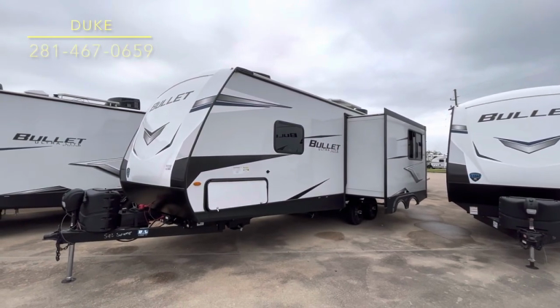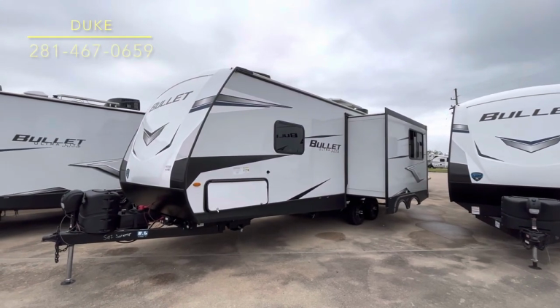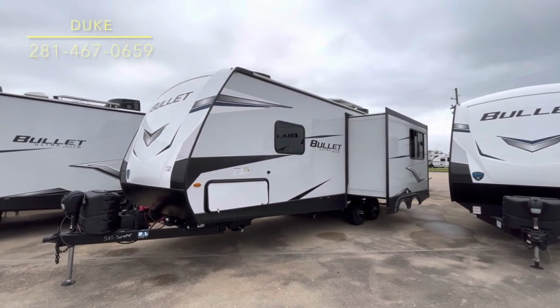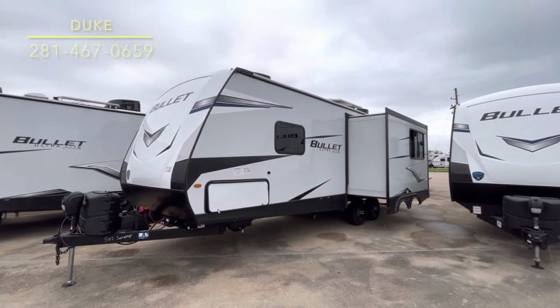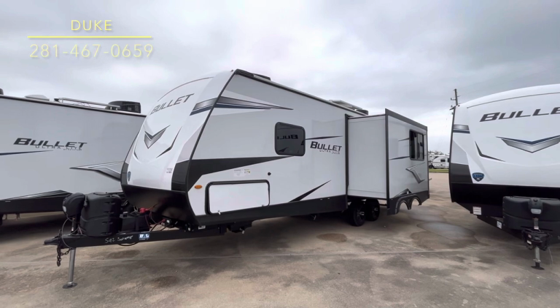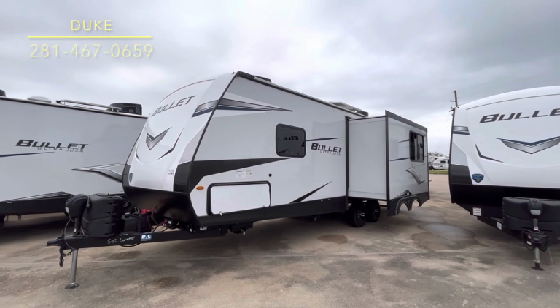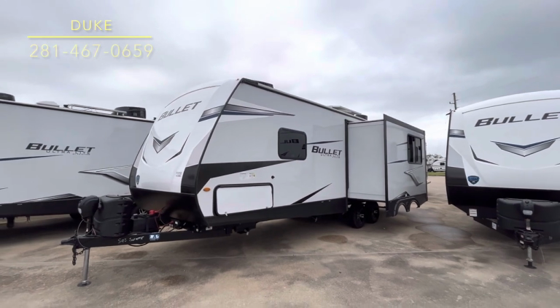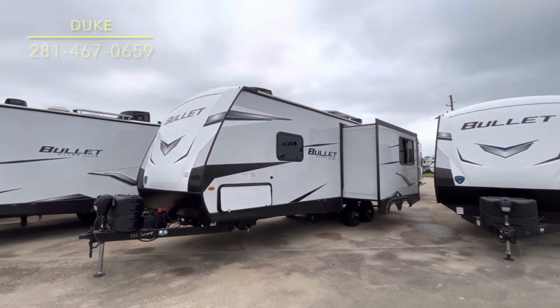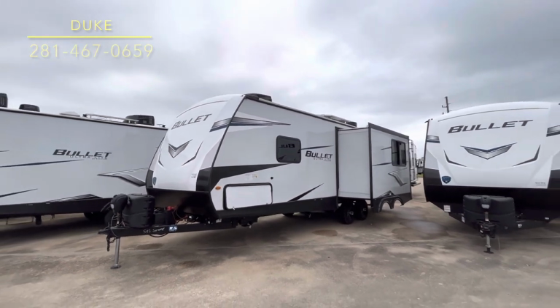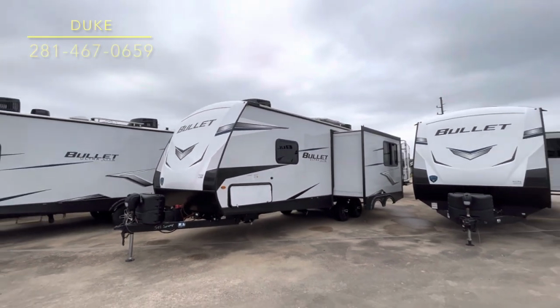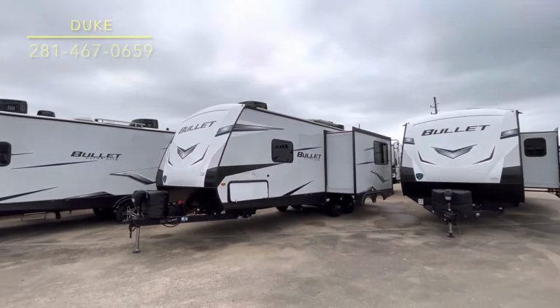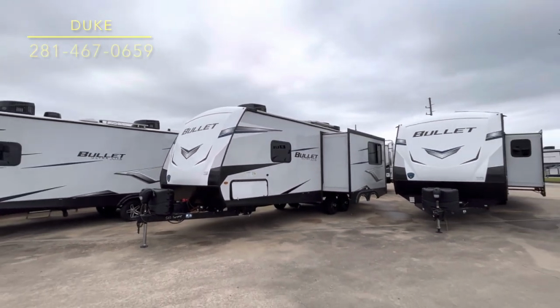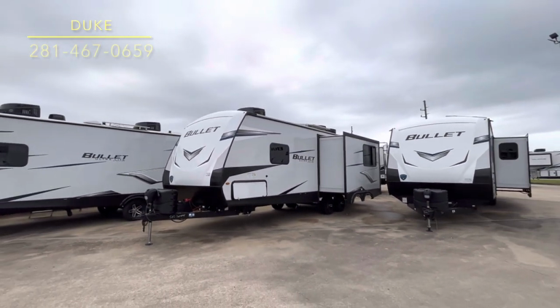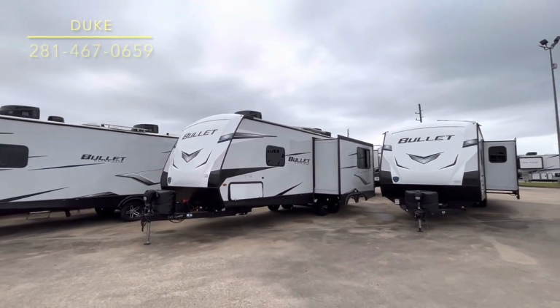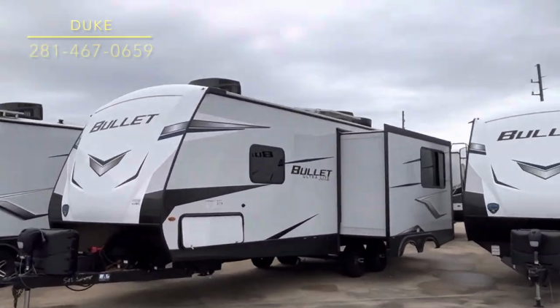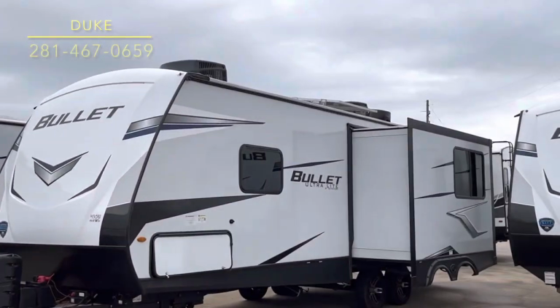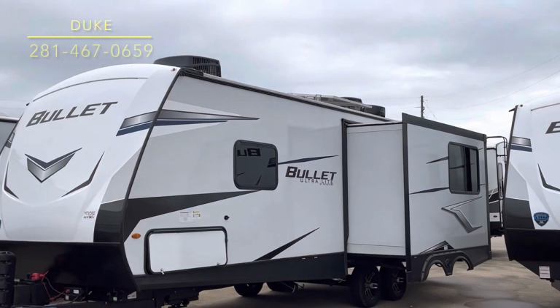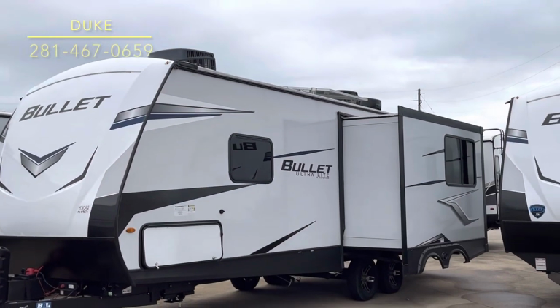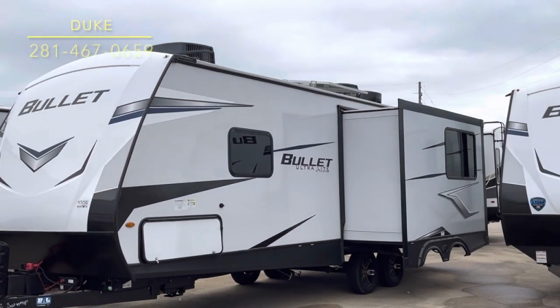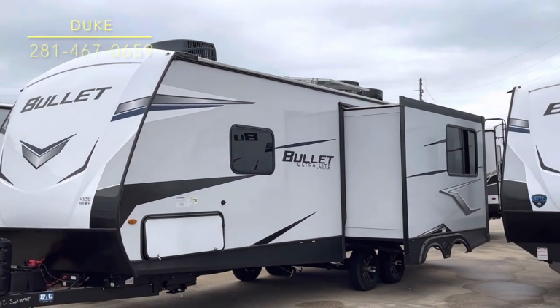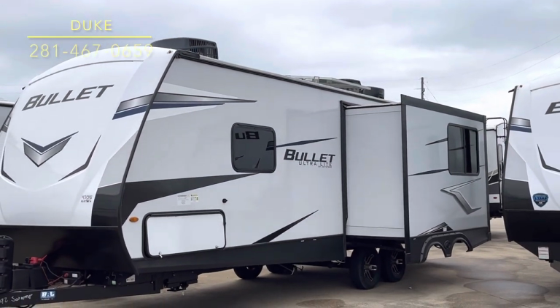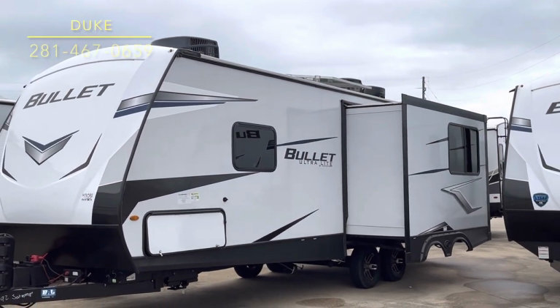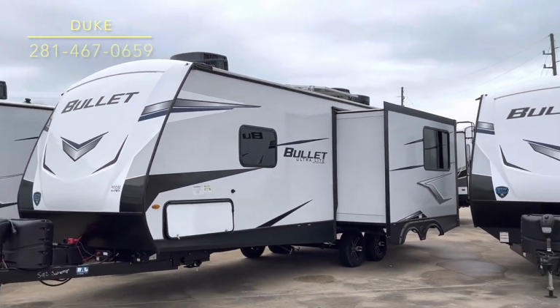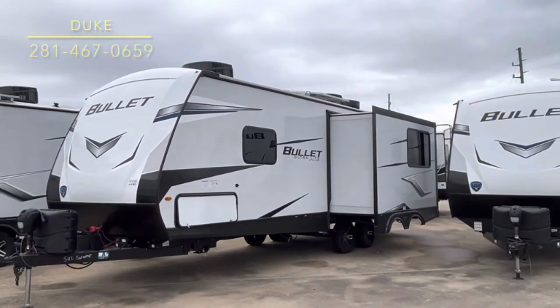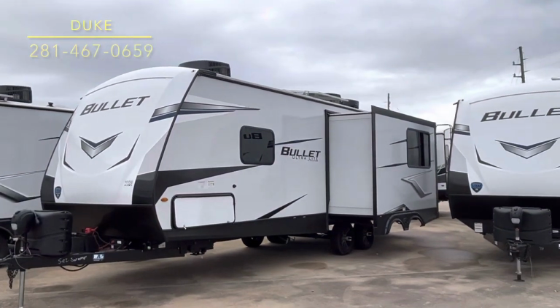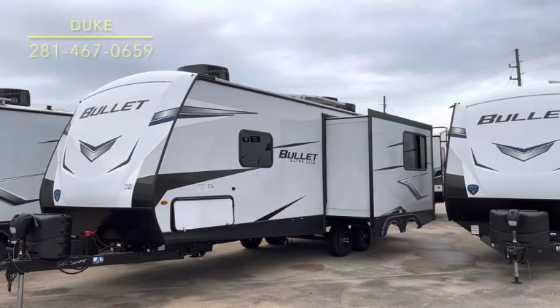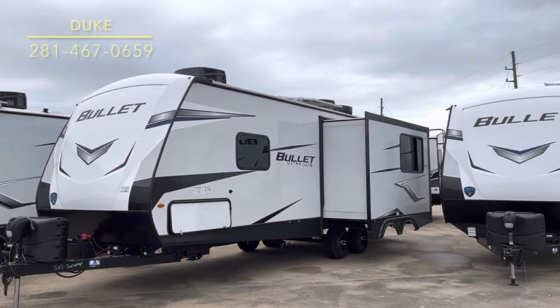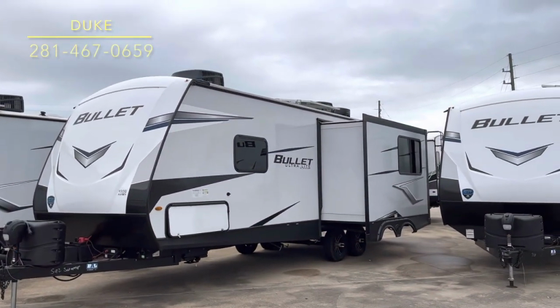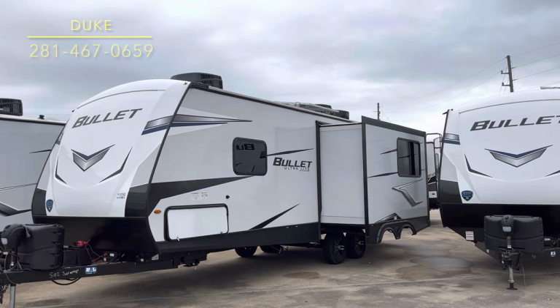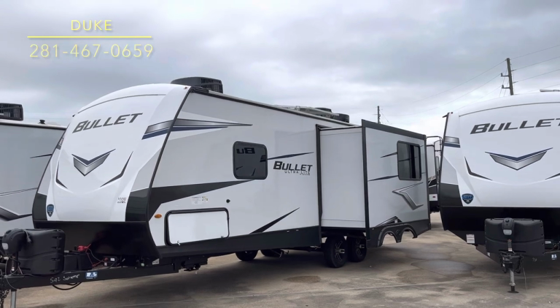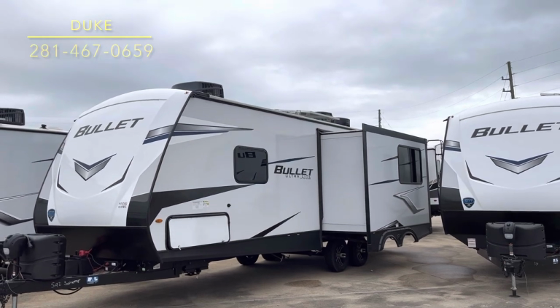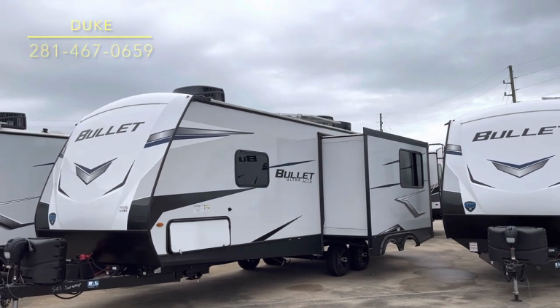Hey, I'm Duke, your video host here on the channel. Today we're looking at this brand new model — it is a 2023 Keystone Bullet 253 RDS. It is a 50 amp unit.